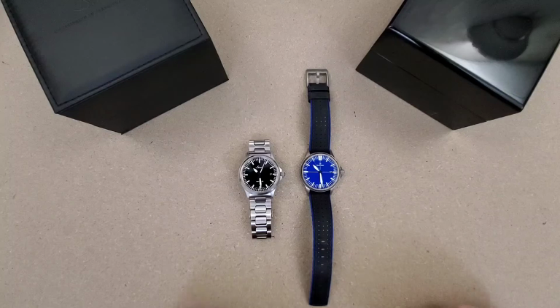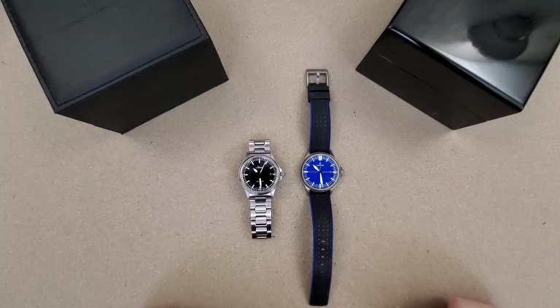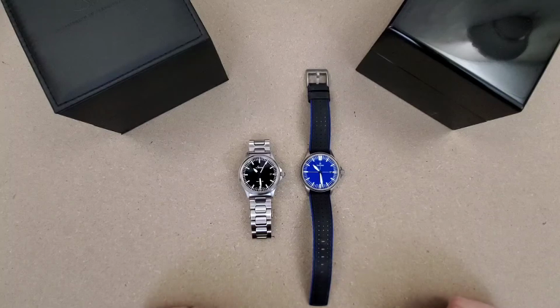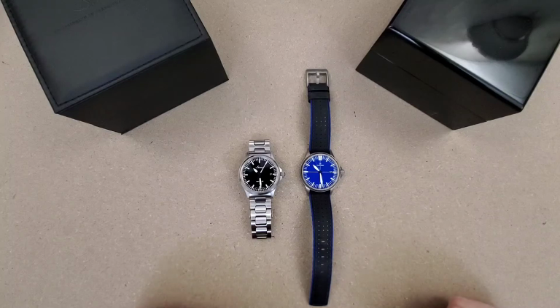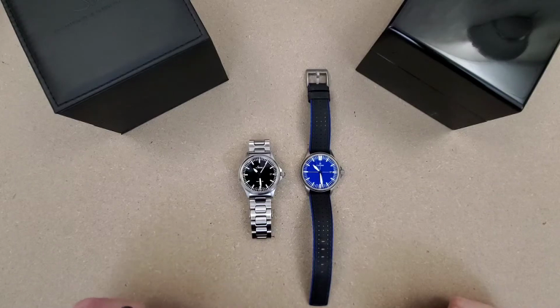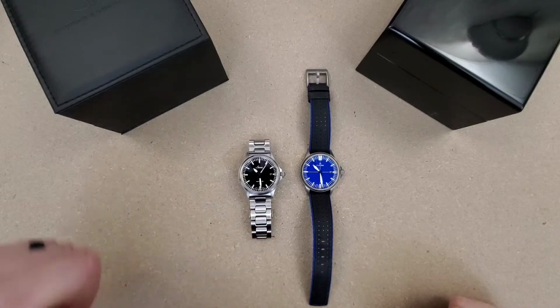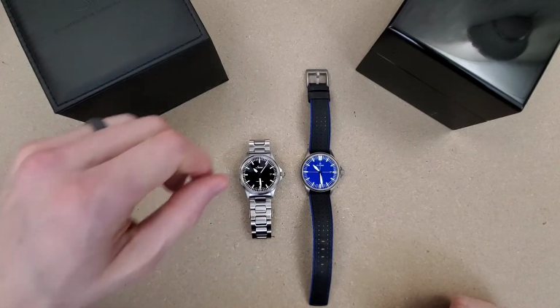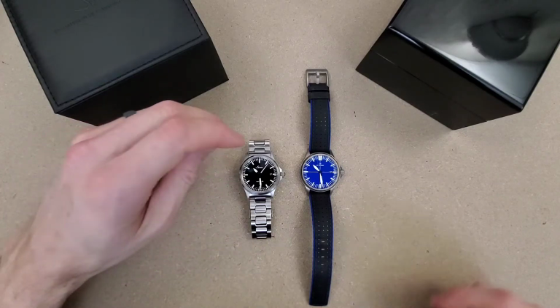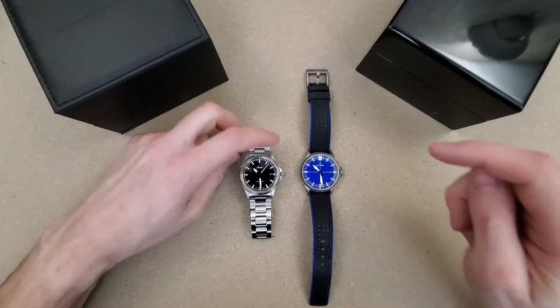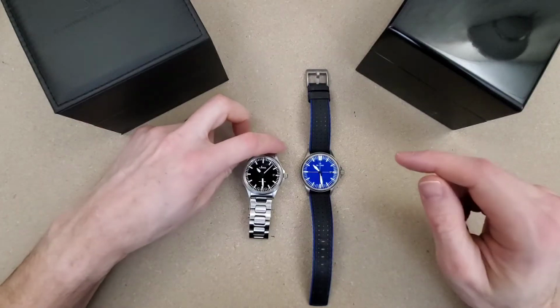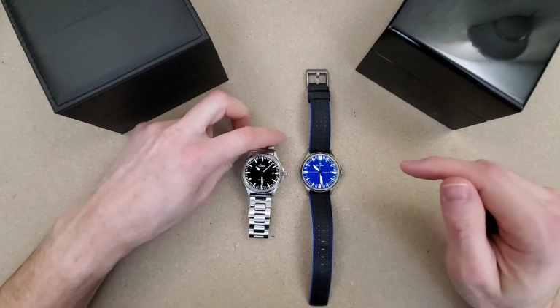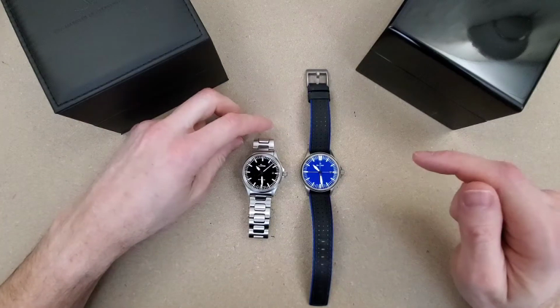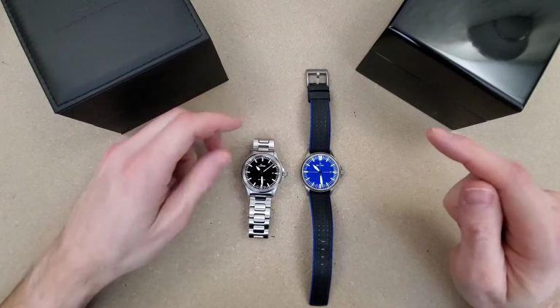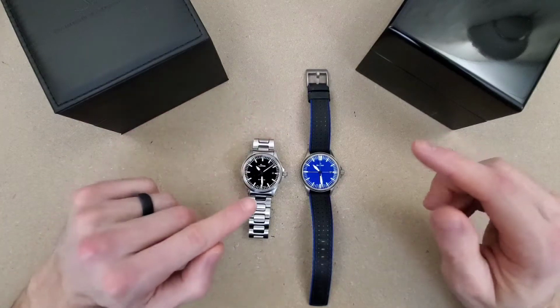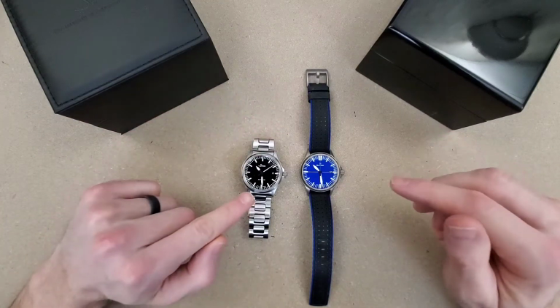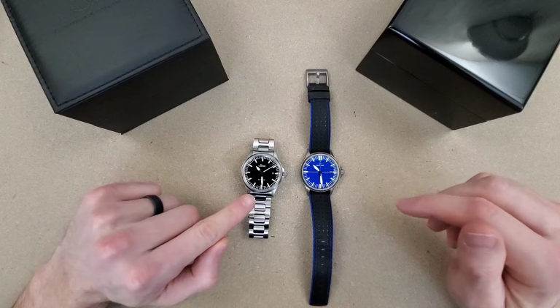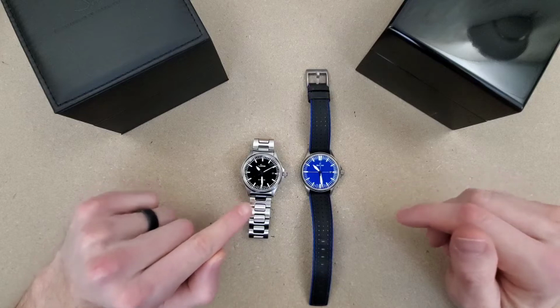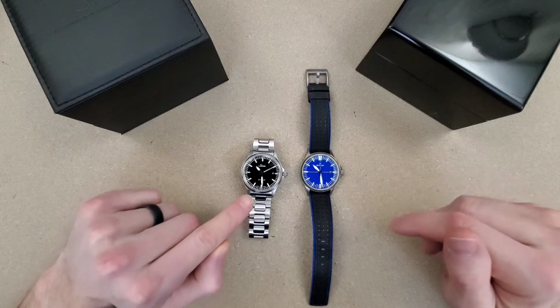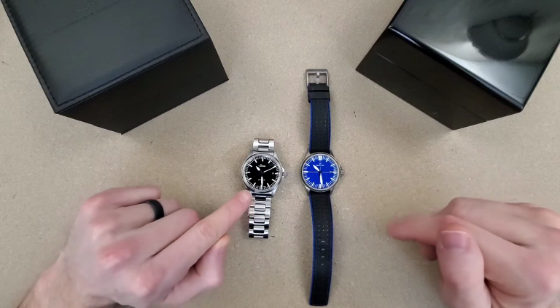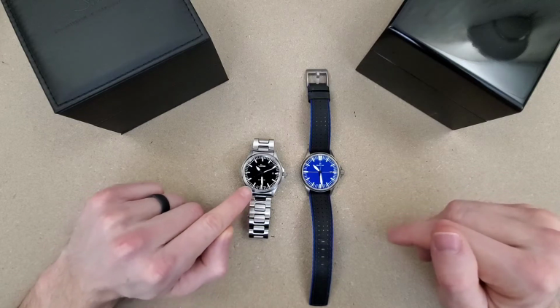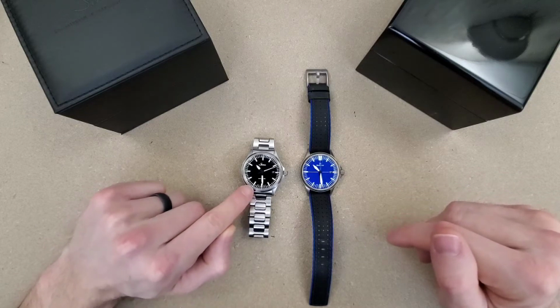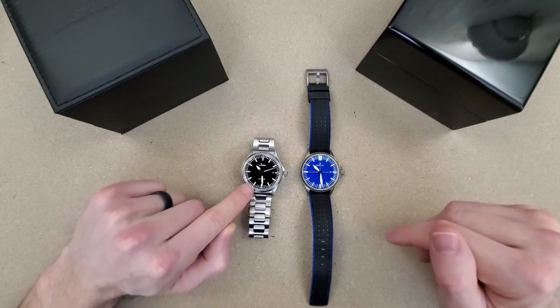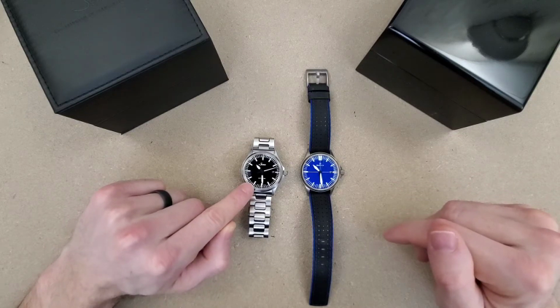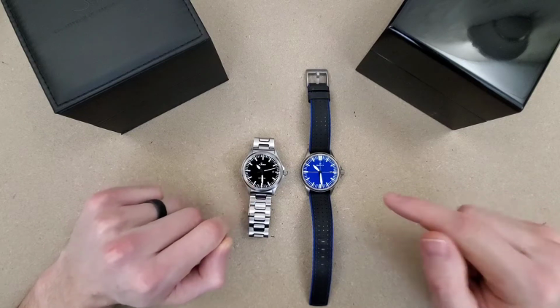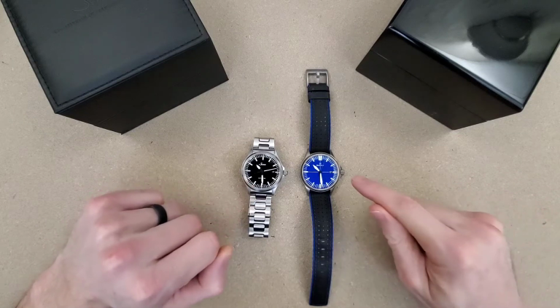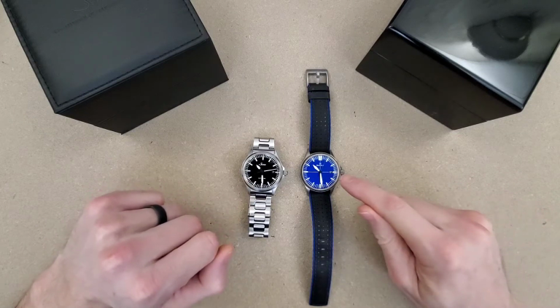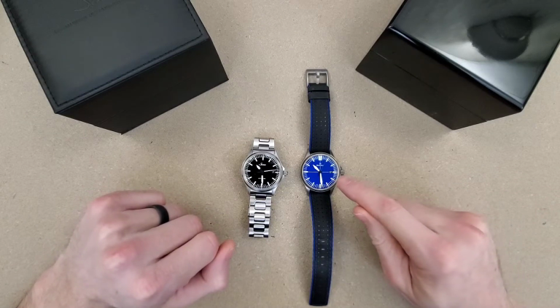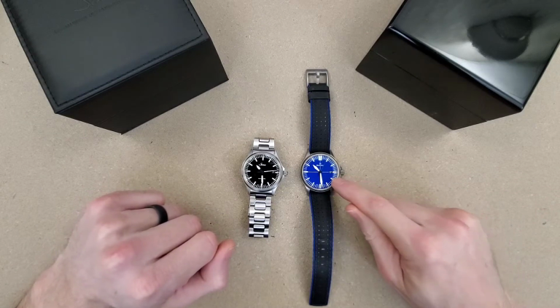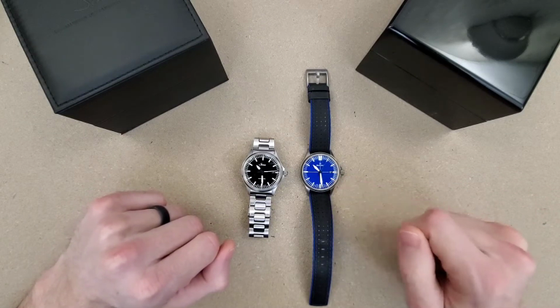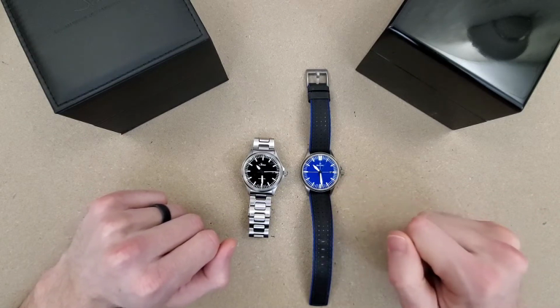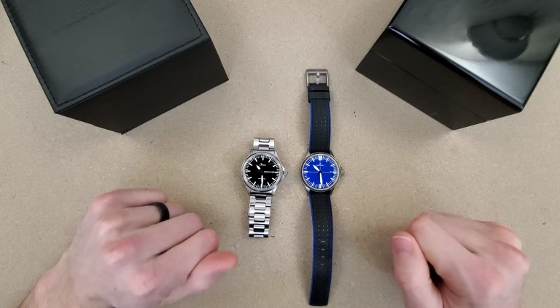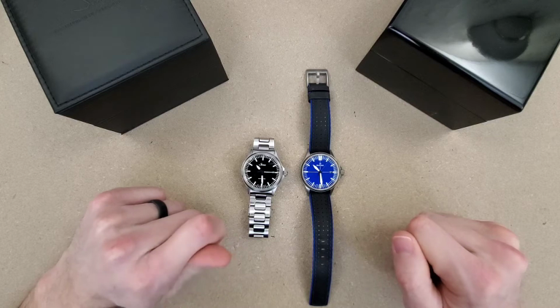Welcome to Wrong Time Watch. My name is Kevin and today we're looking at the Zen 556 and the Mosco DS30.